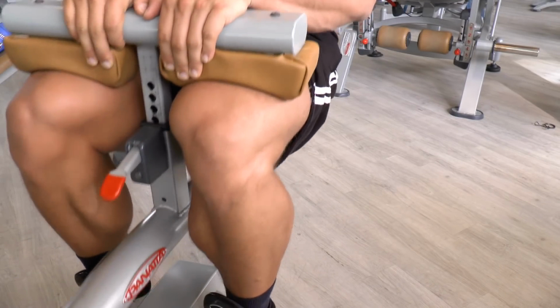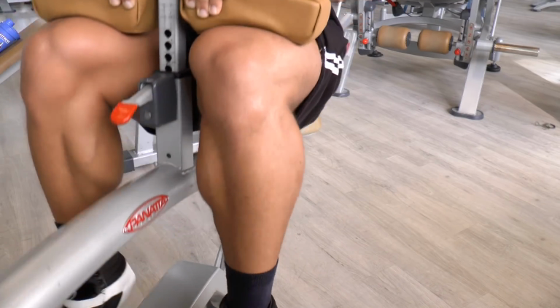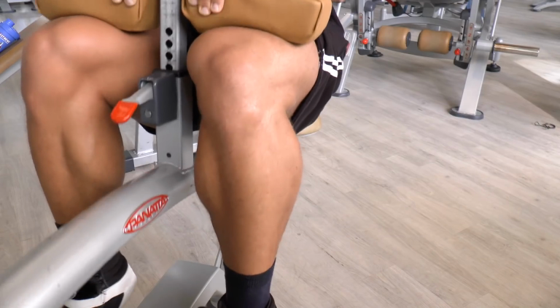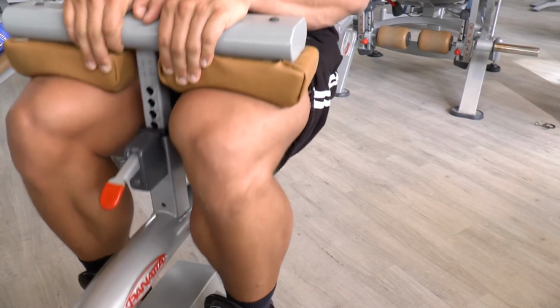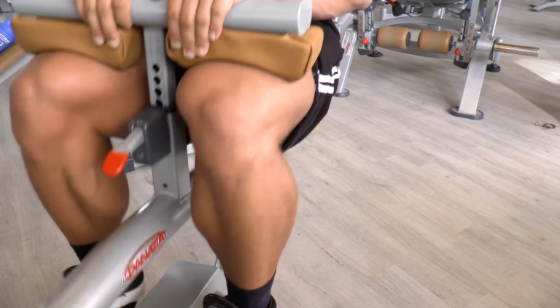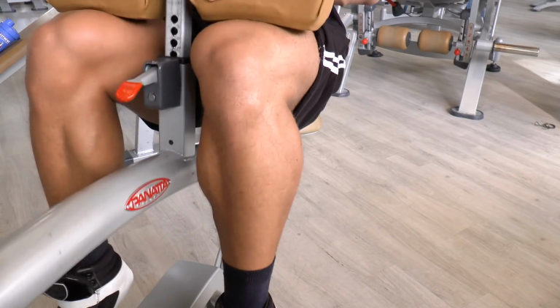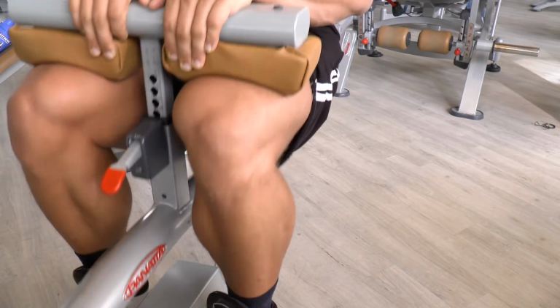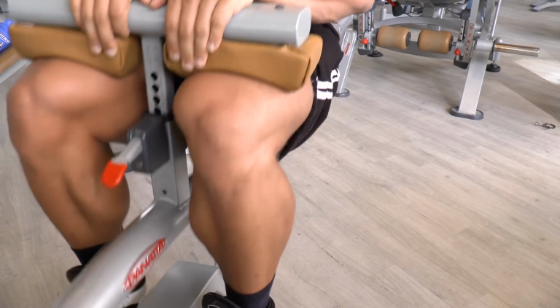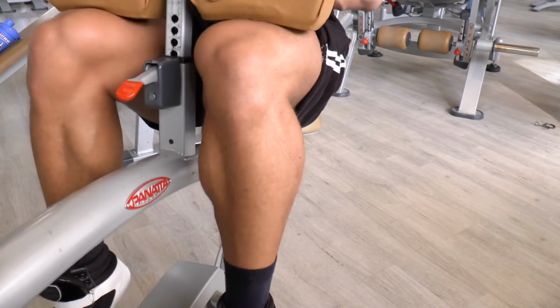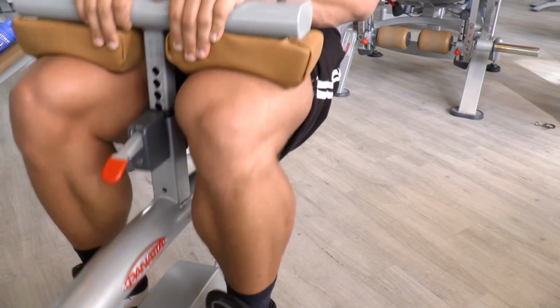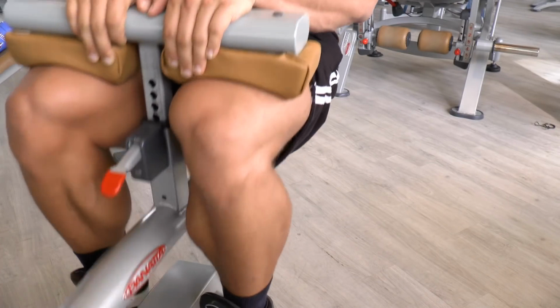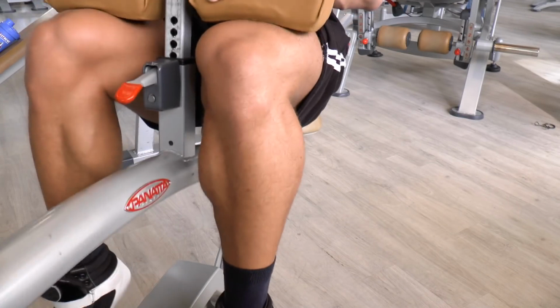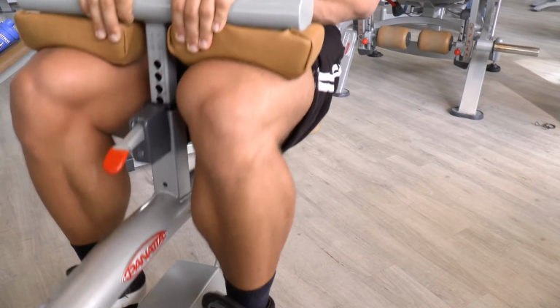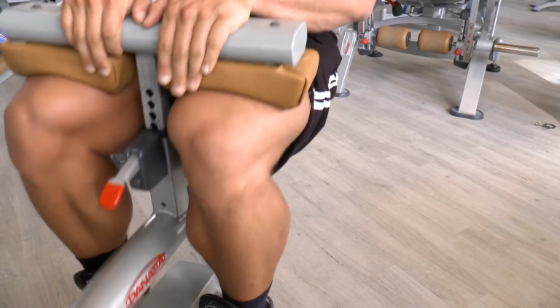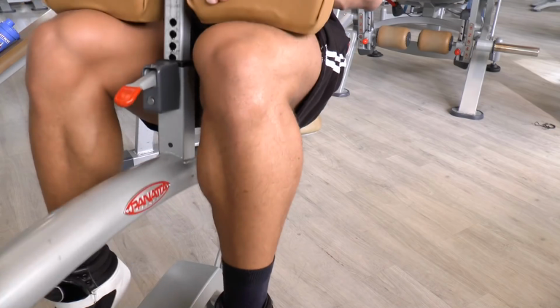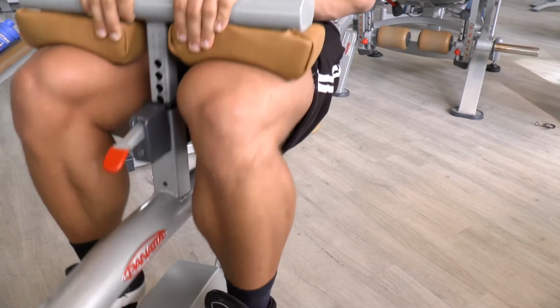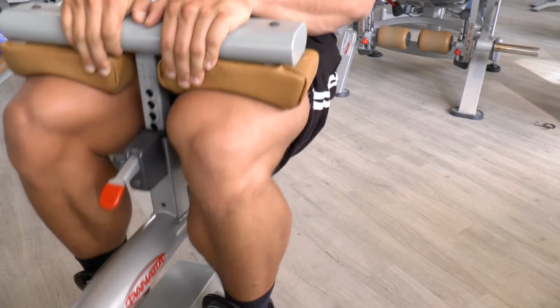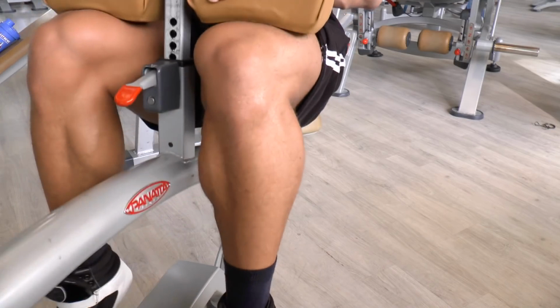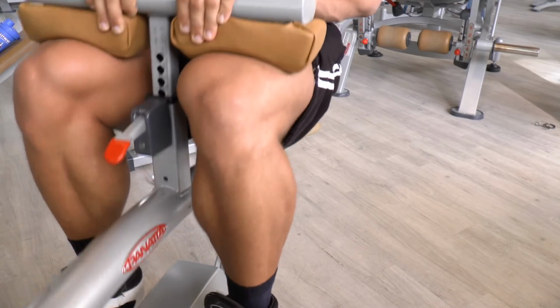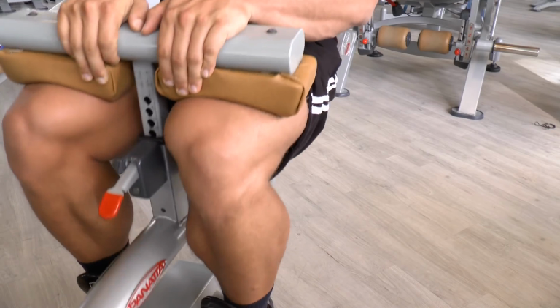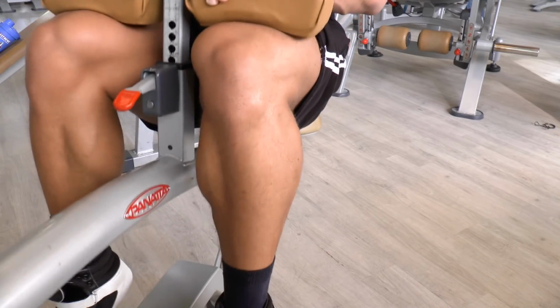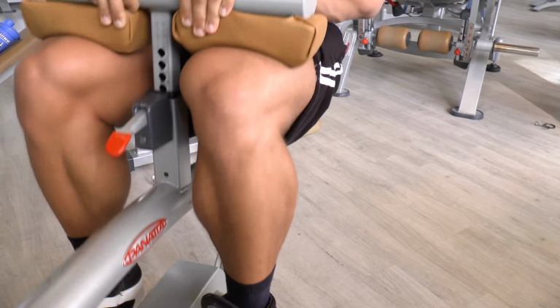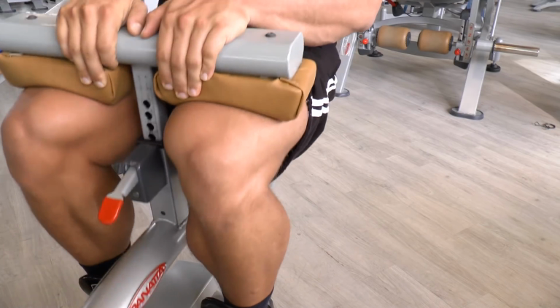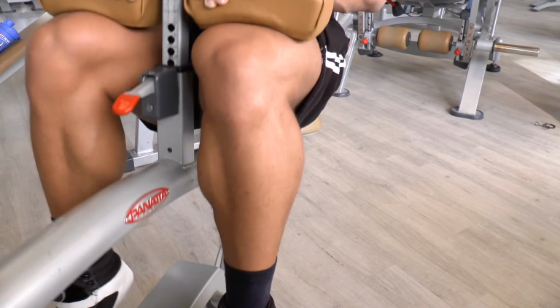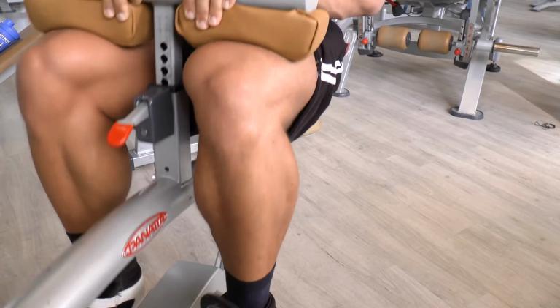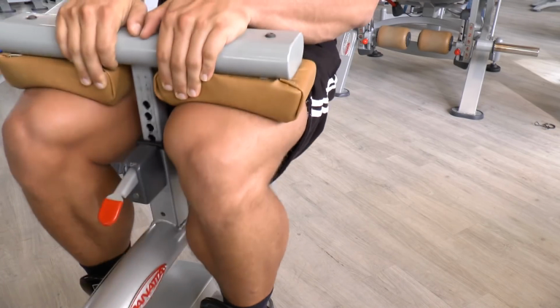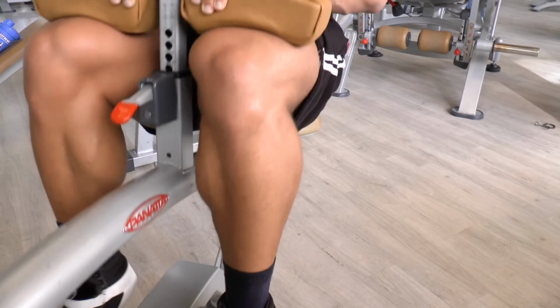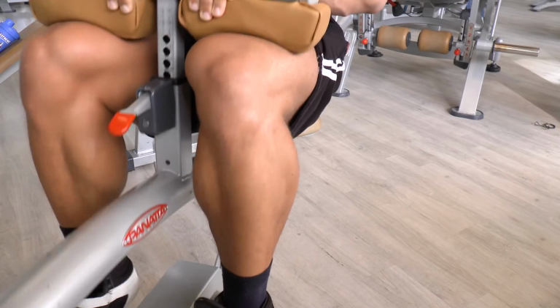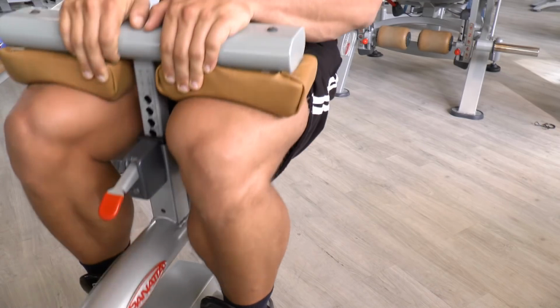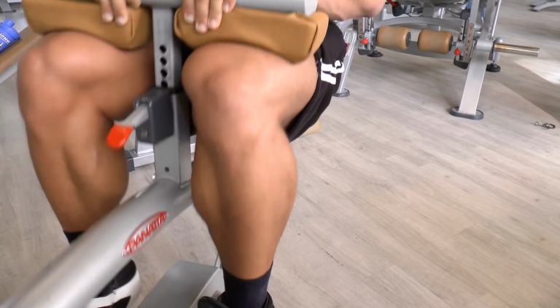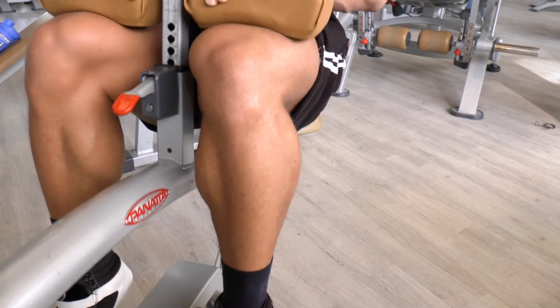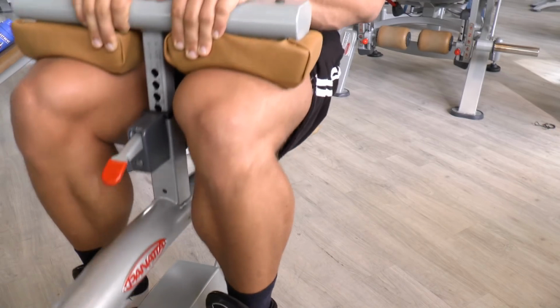You really want to feel your calf filling up with blood. That is what any exercise of the body is about — if you don't feel a good pump, you're probably not doing something right. So make sure to extend all the way down and go up all the way.